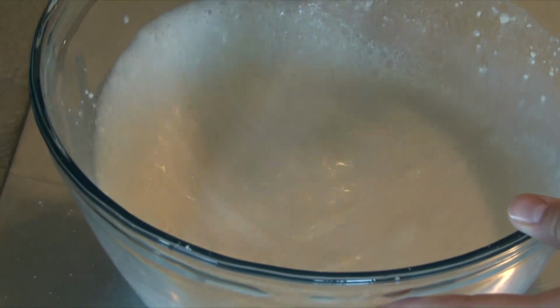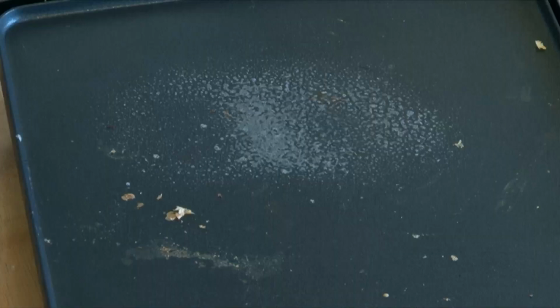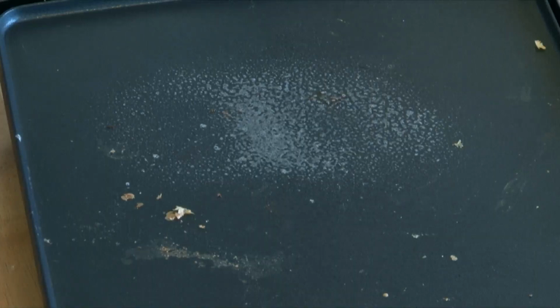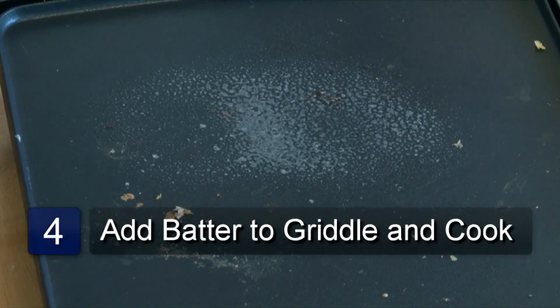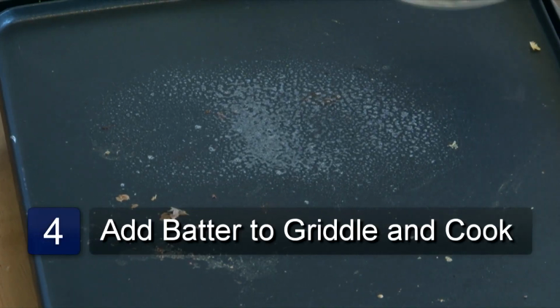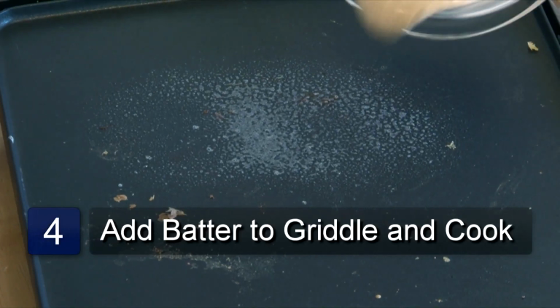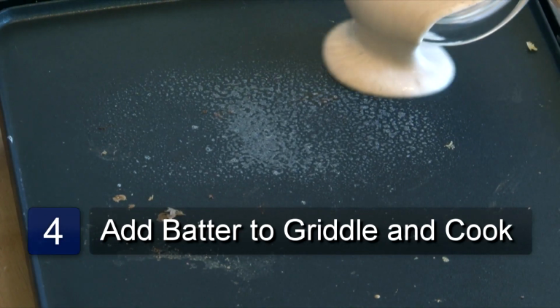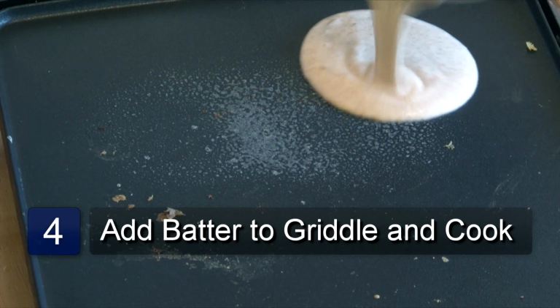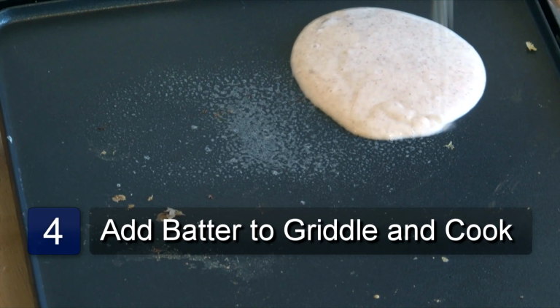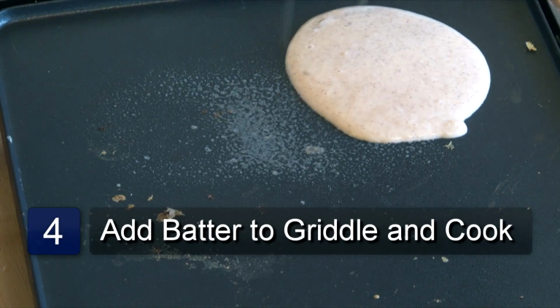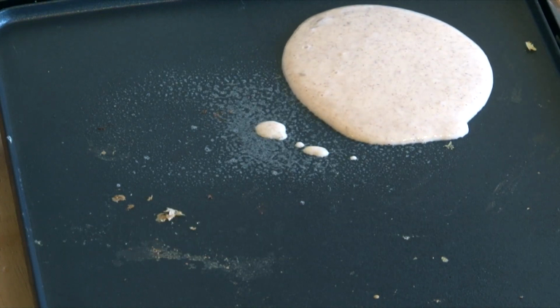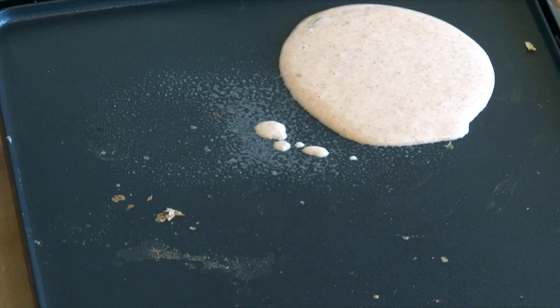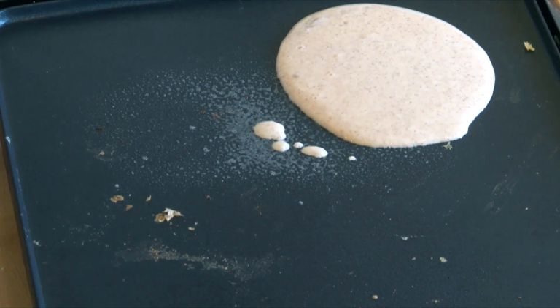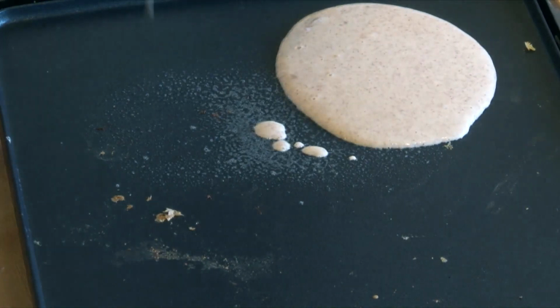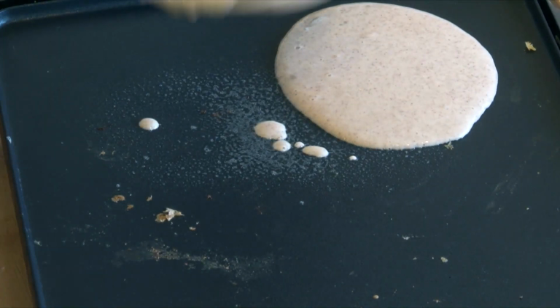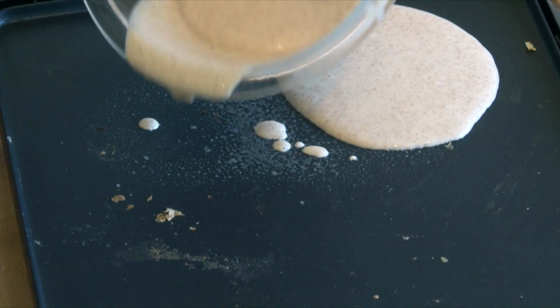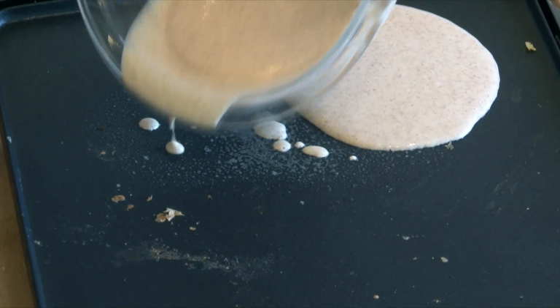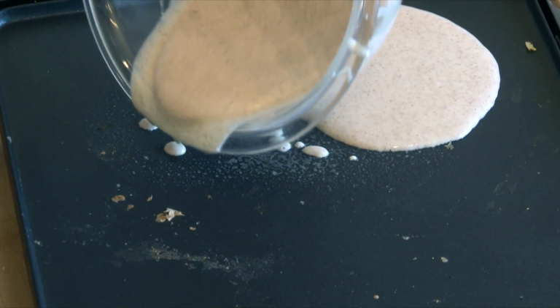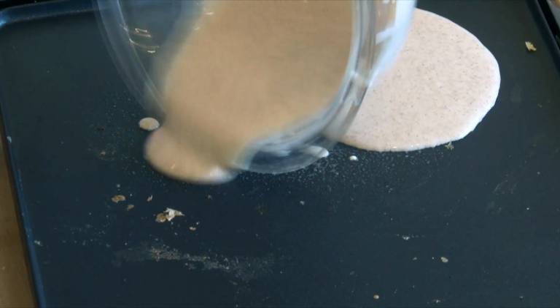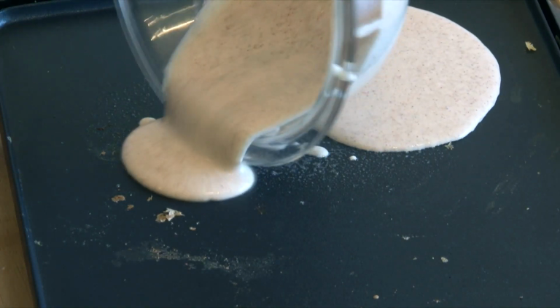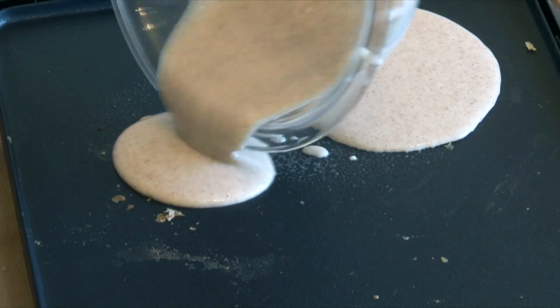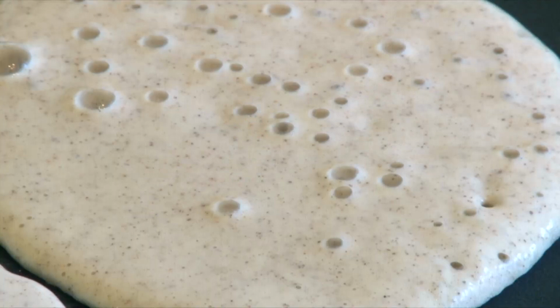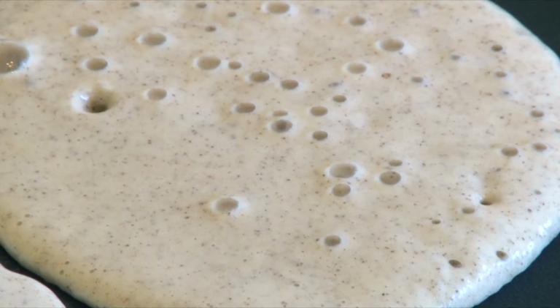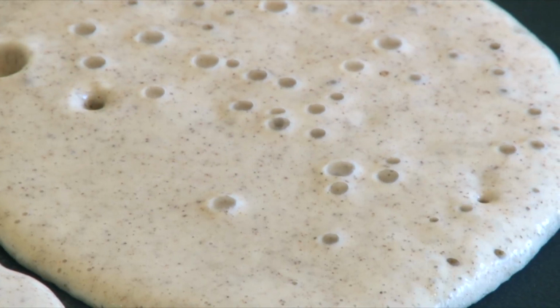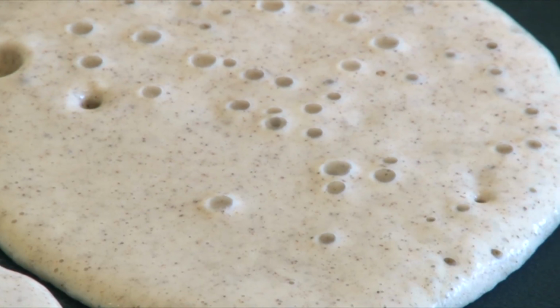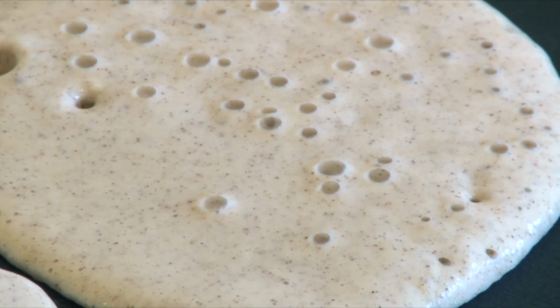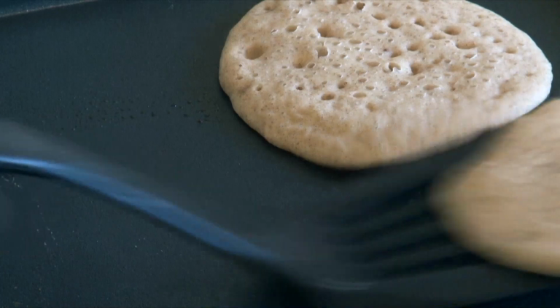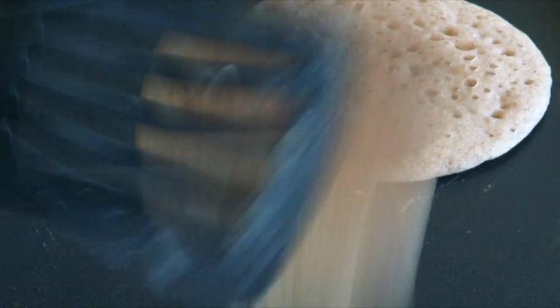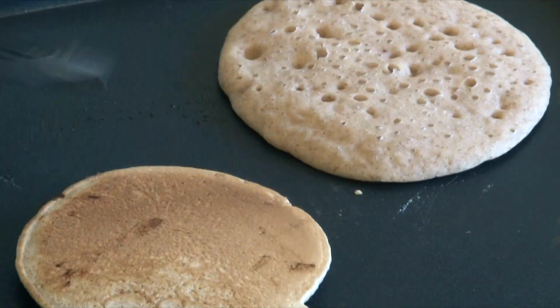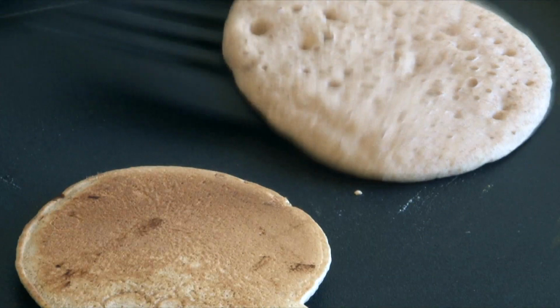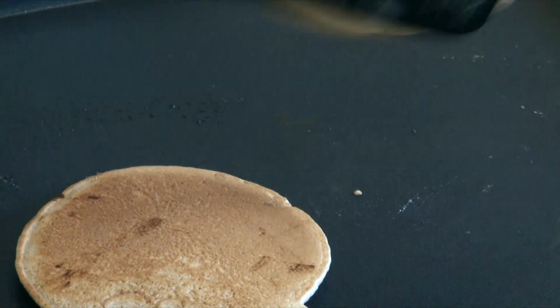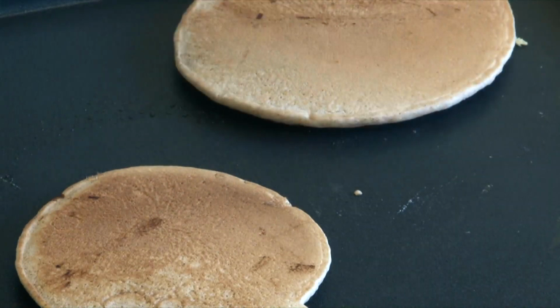Your next step is to take your batter and pour out small amounts onto the griddle forming circles. After a couple of minutes the batter will begin to bubble in the middle. When this happens, turn each pancake over and cook until they are golden brown.